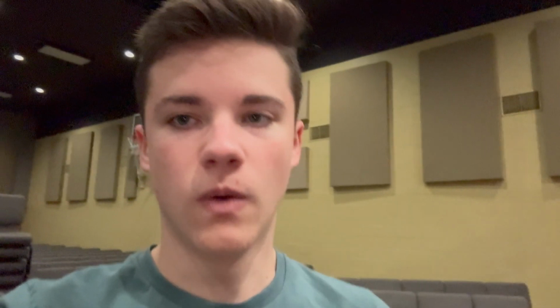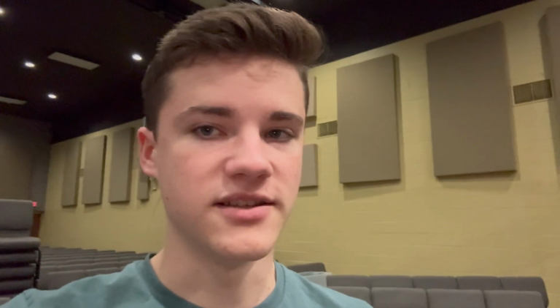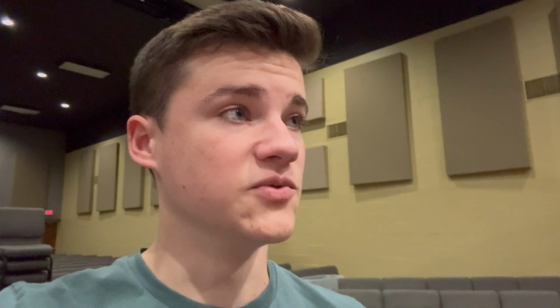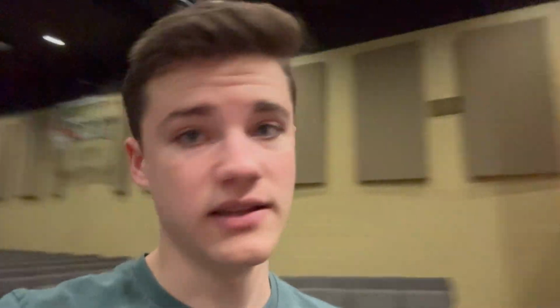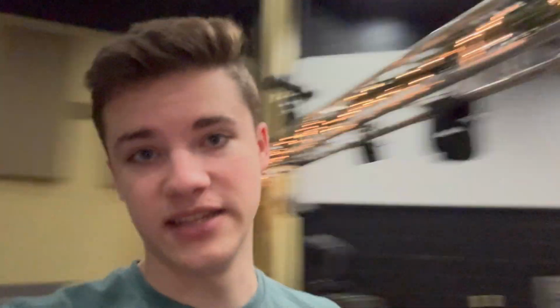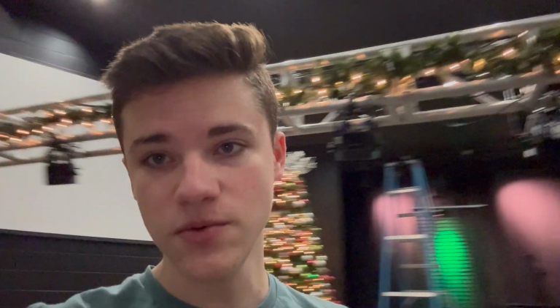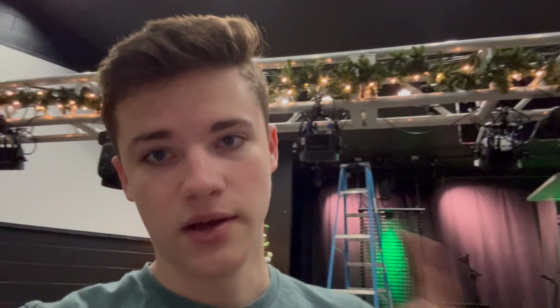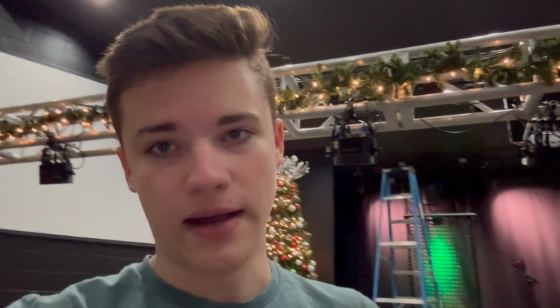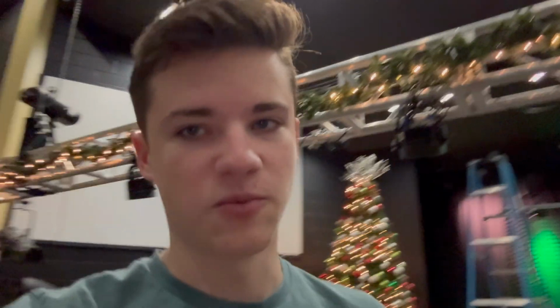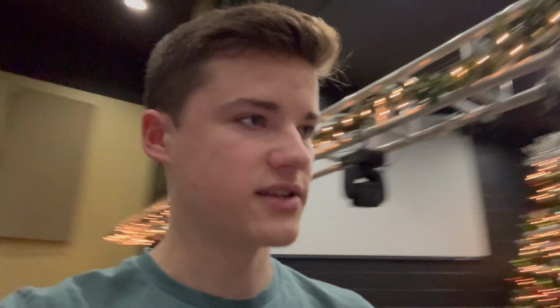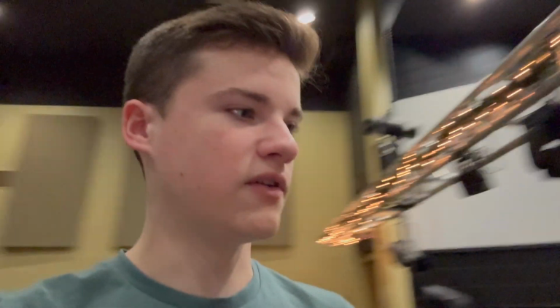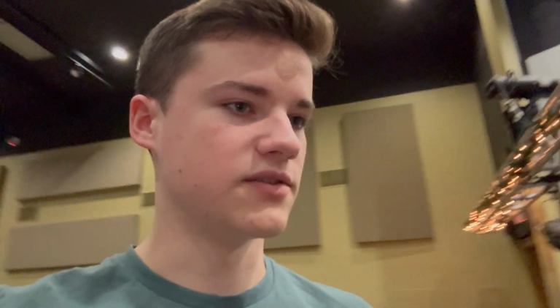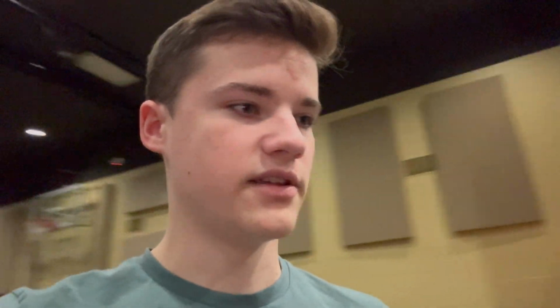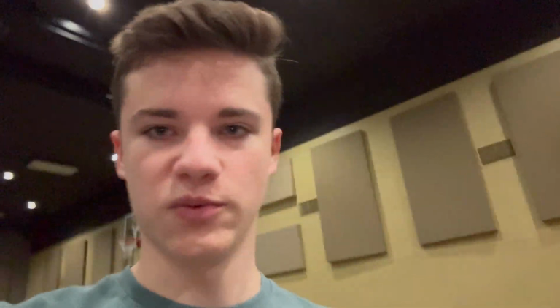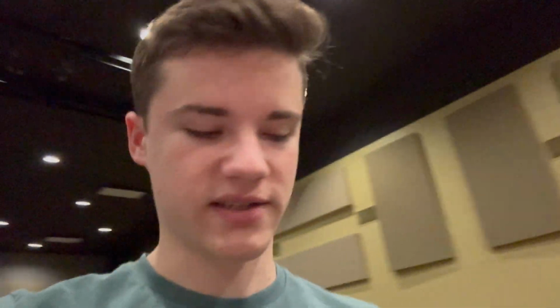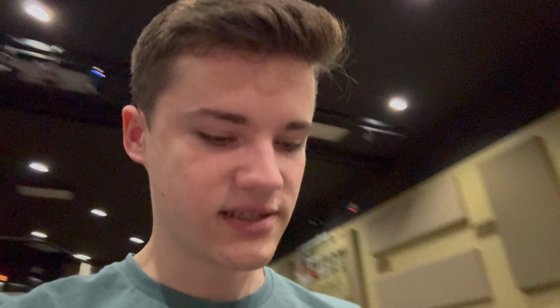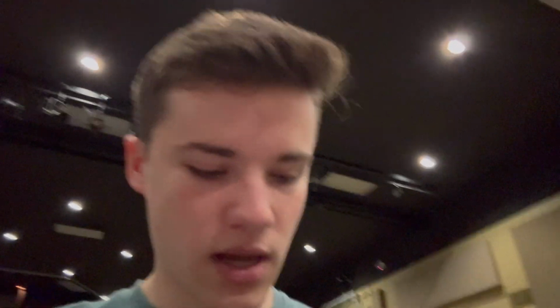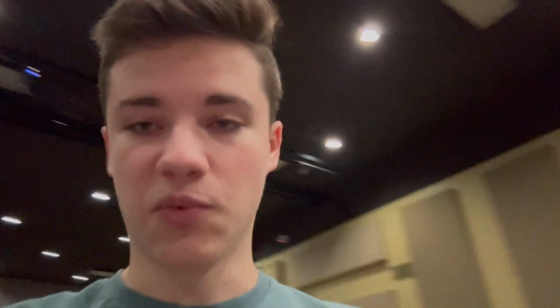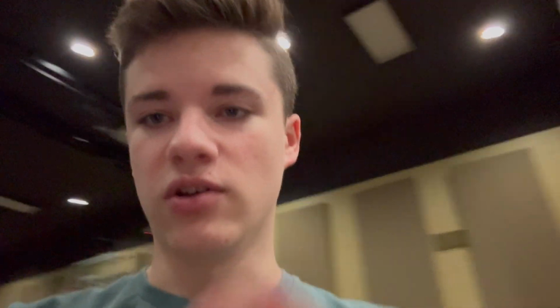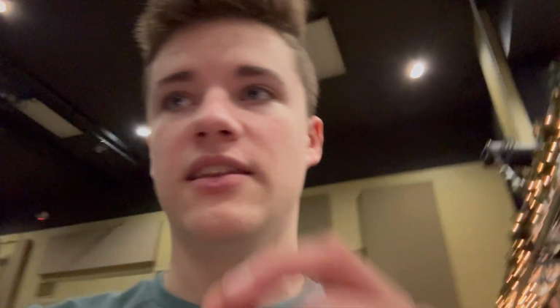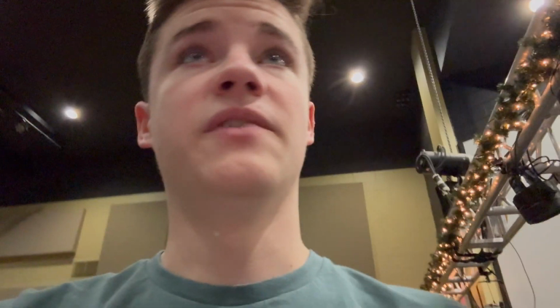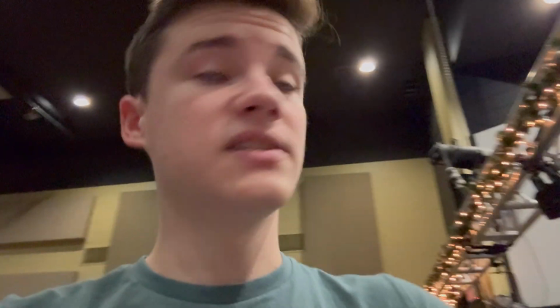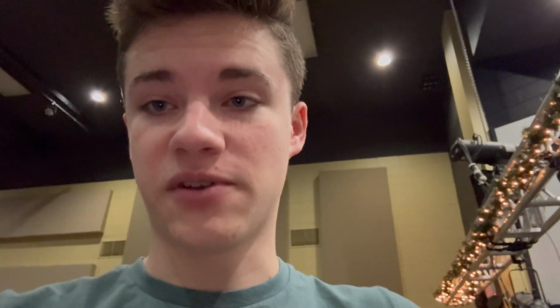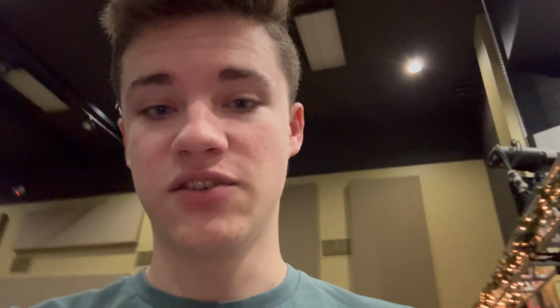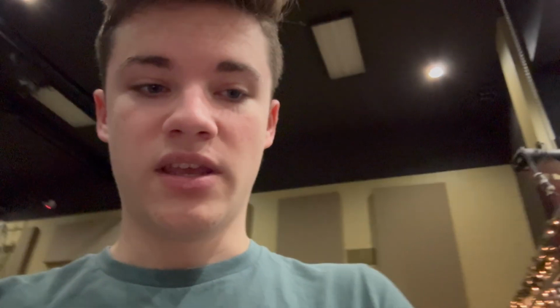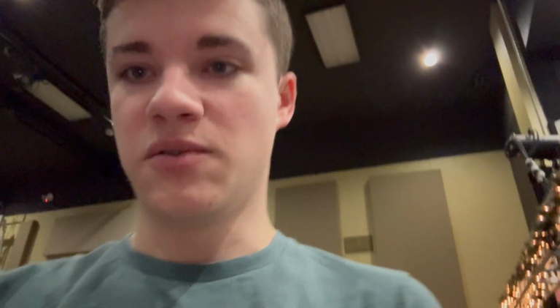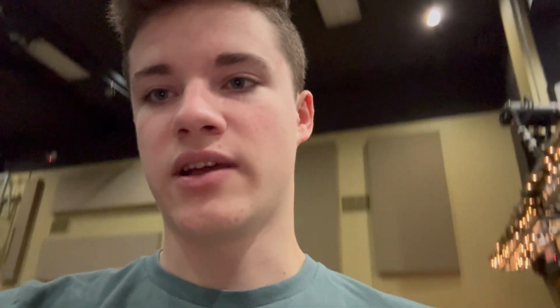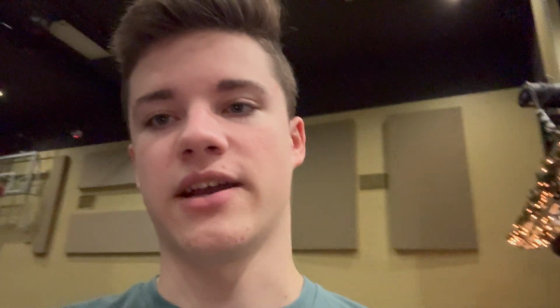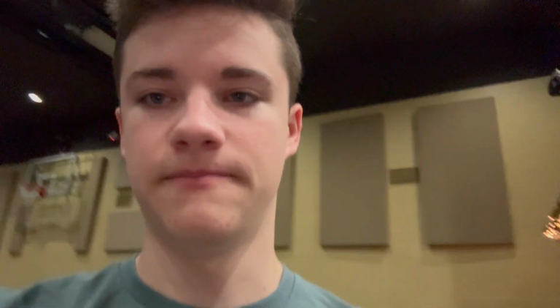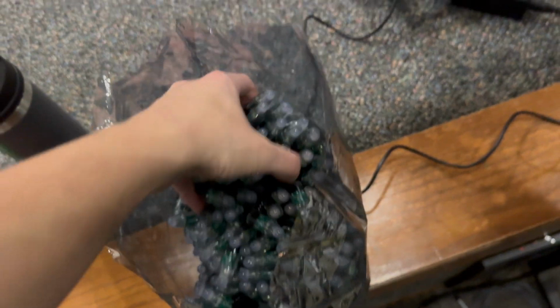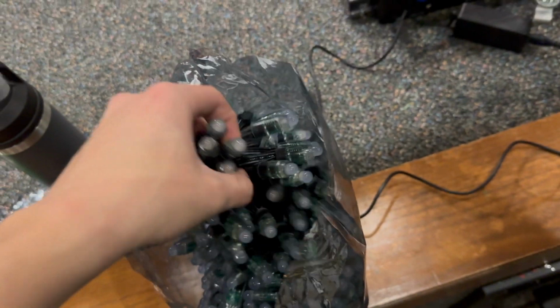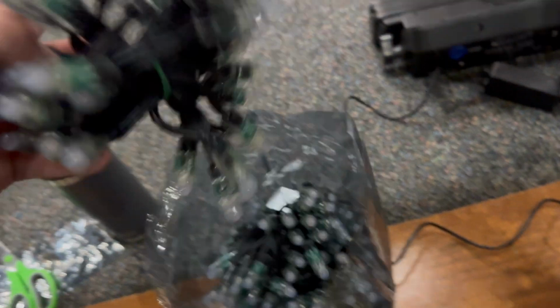Welcome back to the stage redesign — this is Day 2. I made some more progress, moved a lot of the actual DMX lights around. Now I want to take a look at the next set of LEDs I'm going to put on the stage and see what they look like in the packaging.